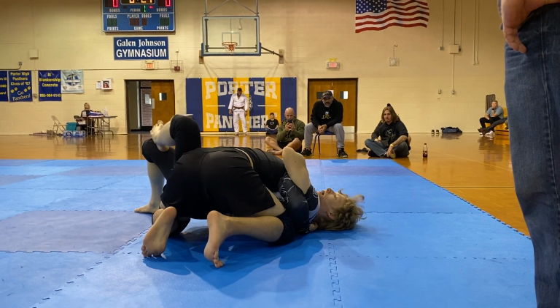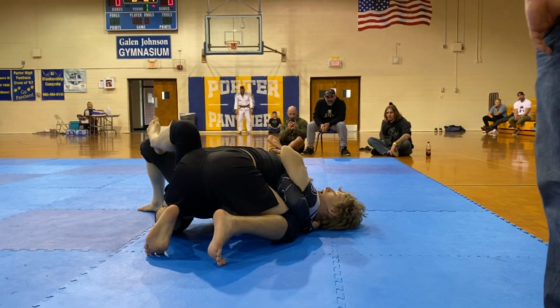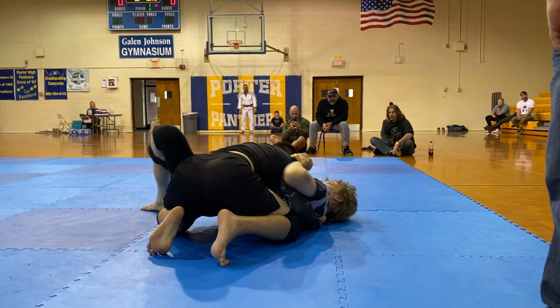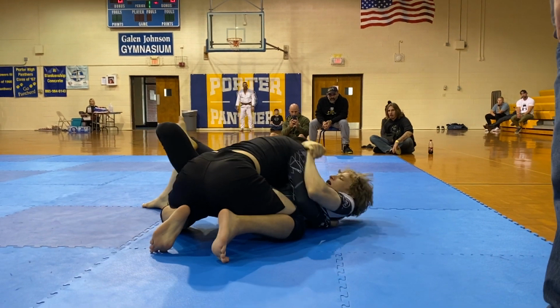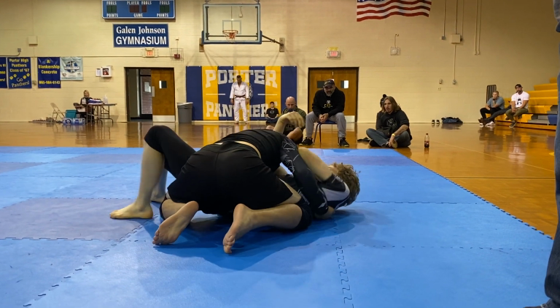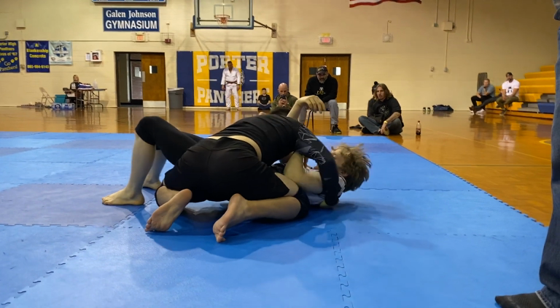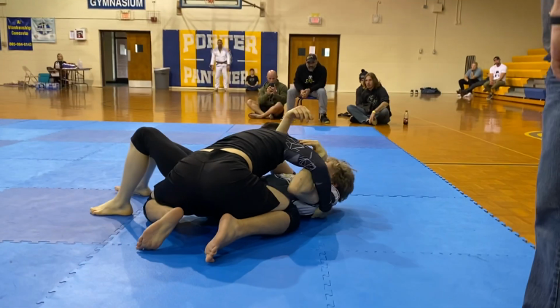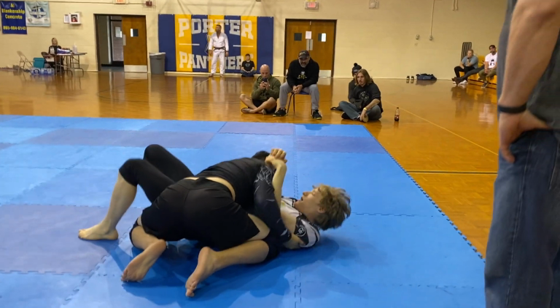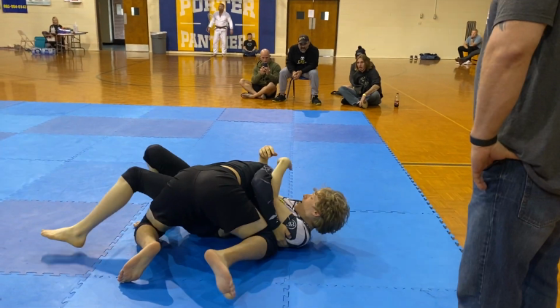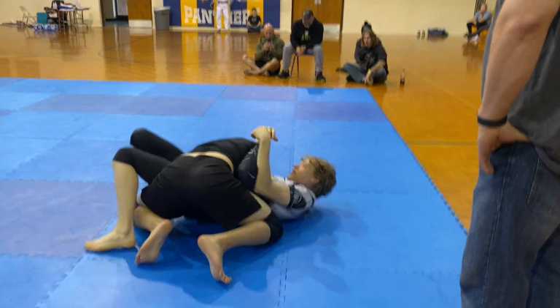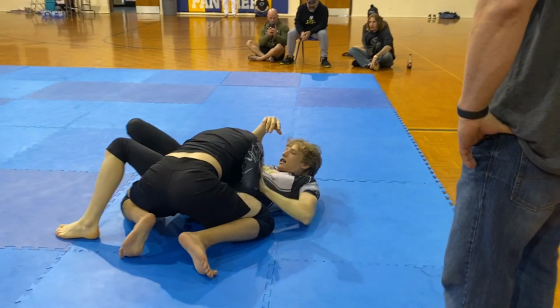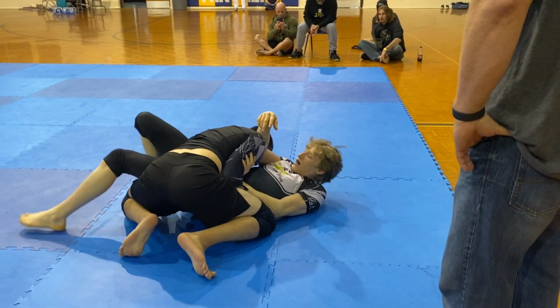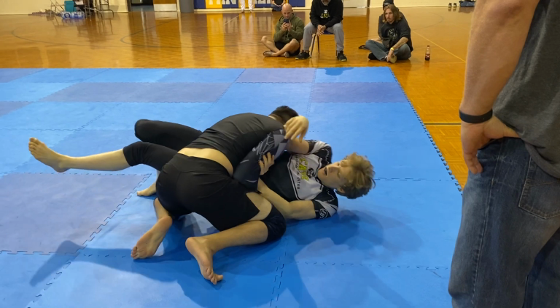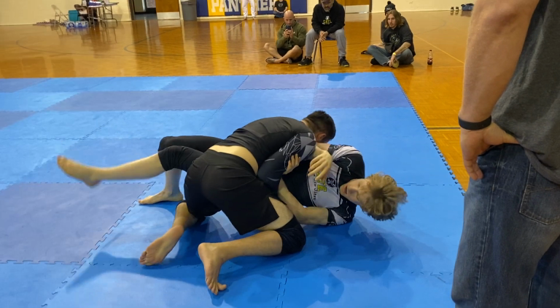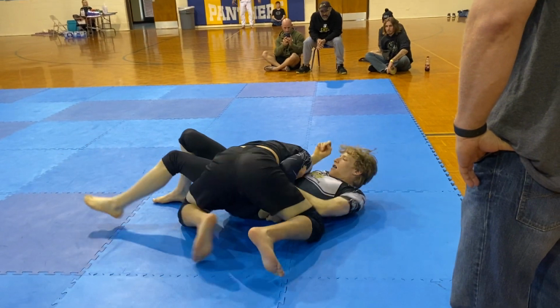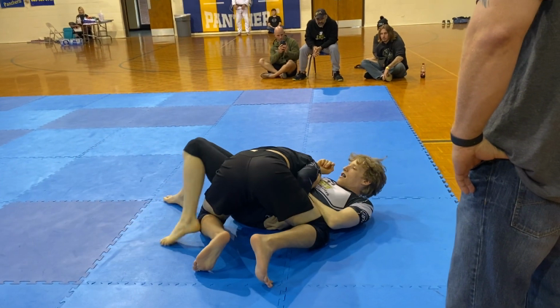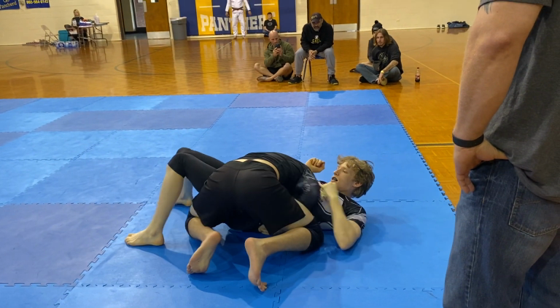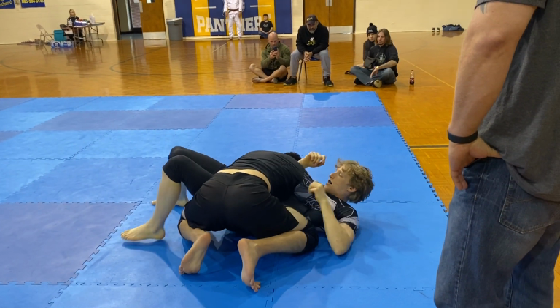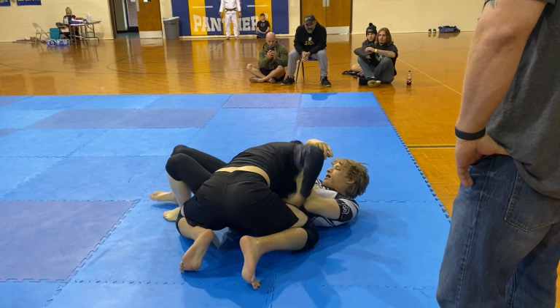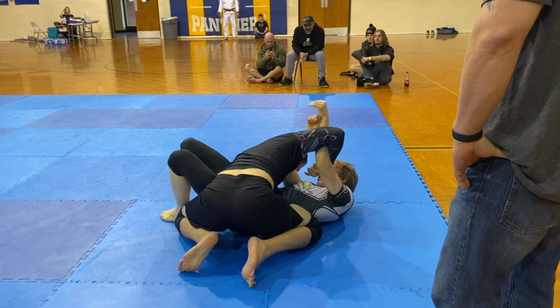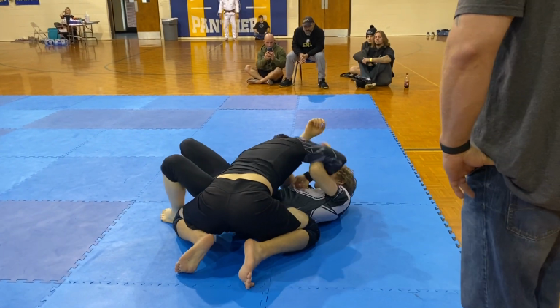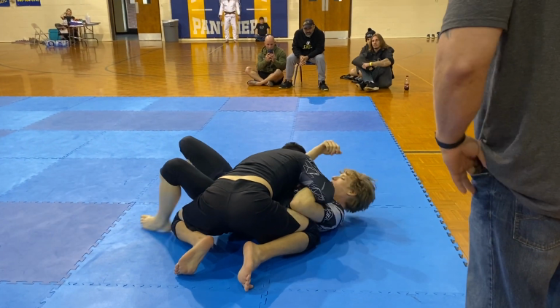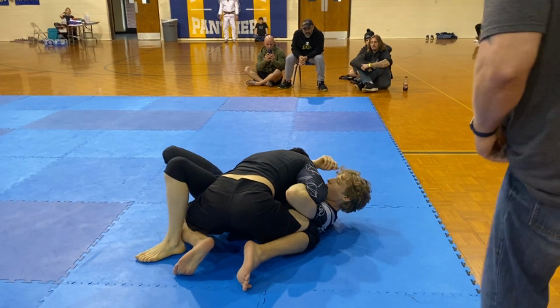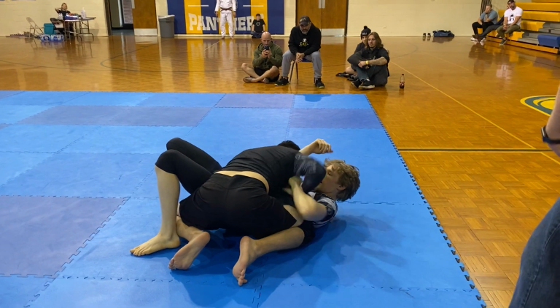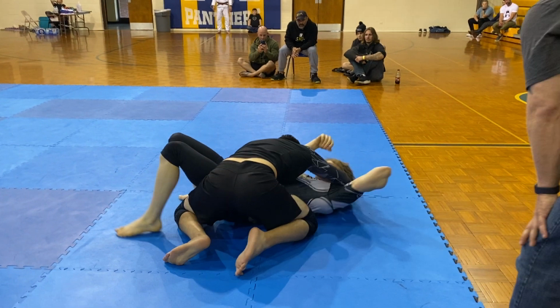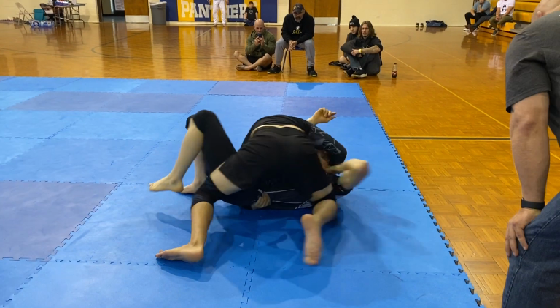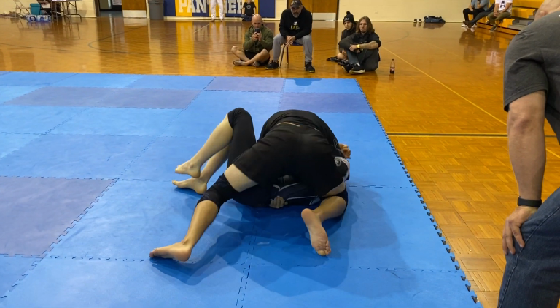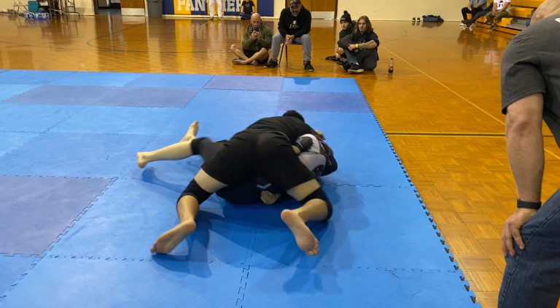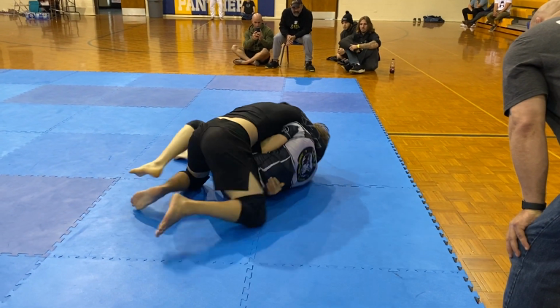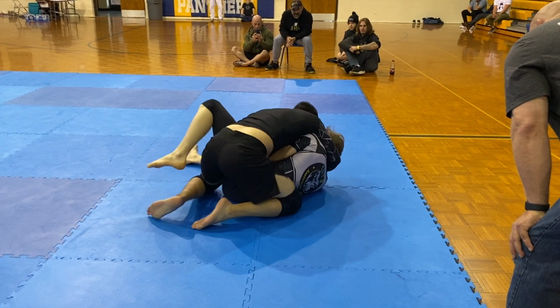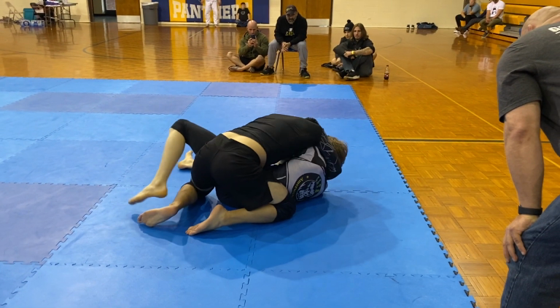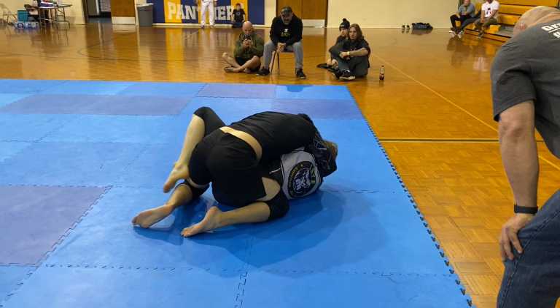There we go, keep framing. We're going to have a right side omoplata as well. If you want to put it back to the middle. Keep framing, very nice.